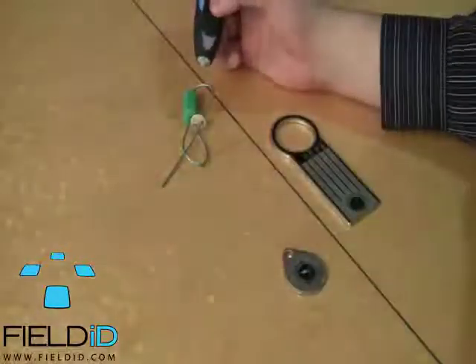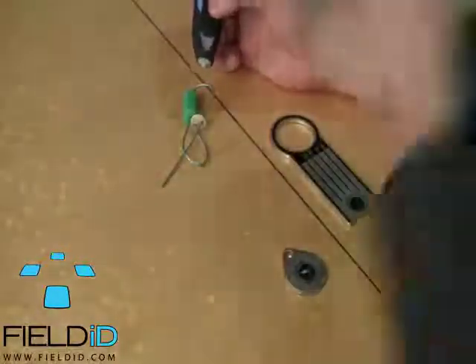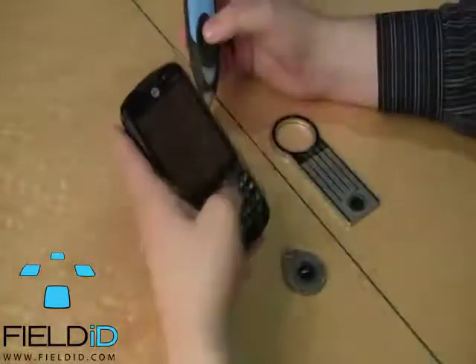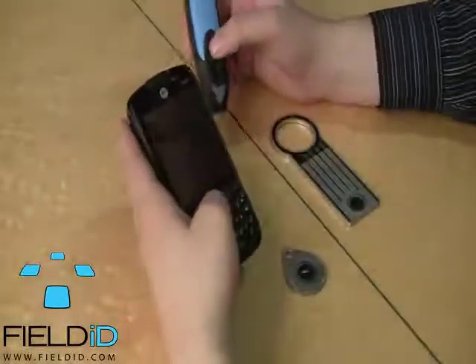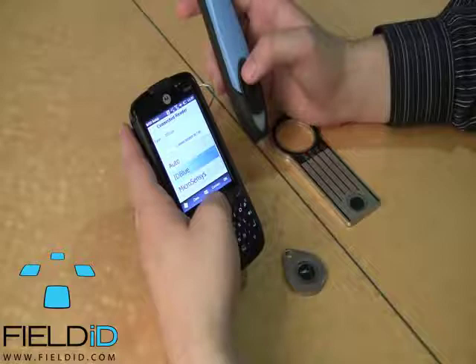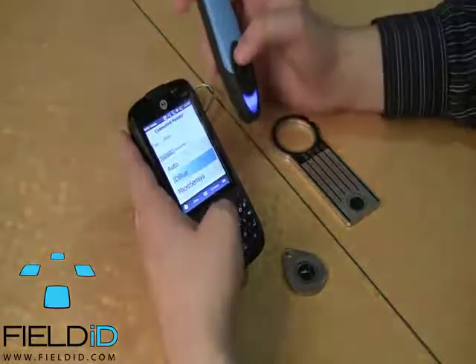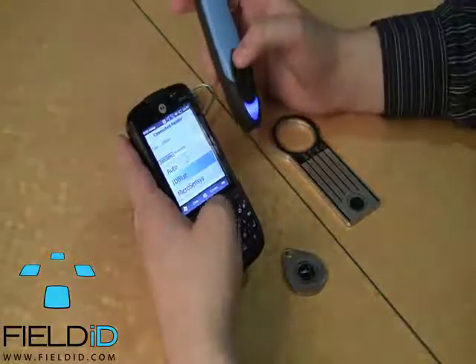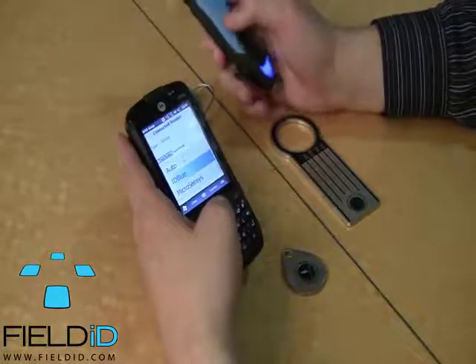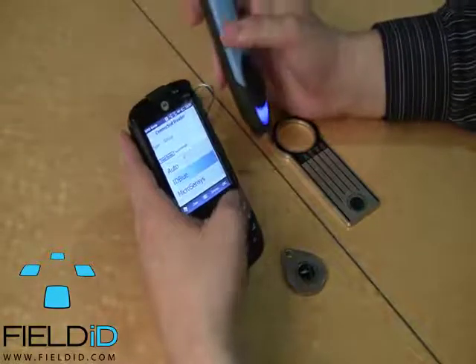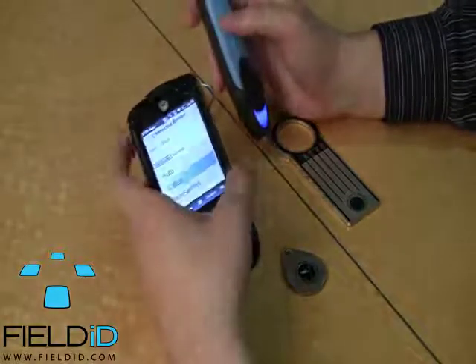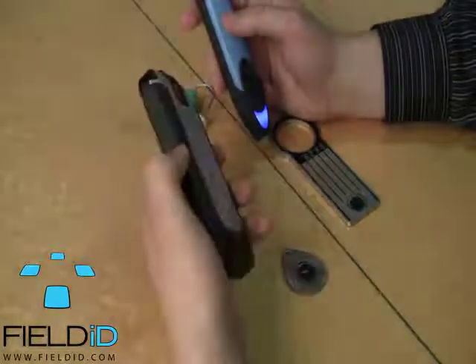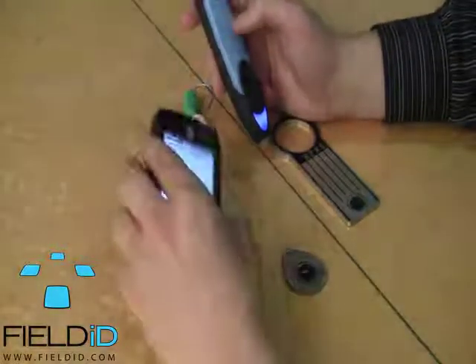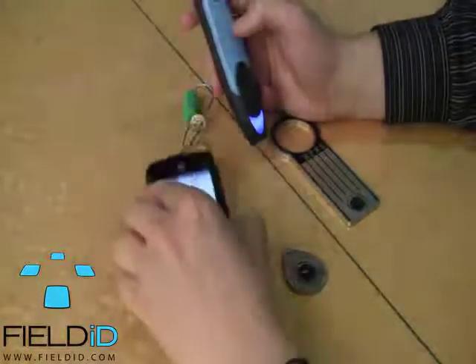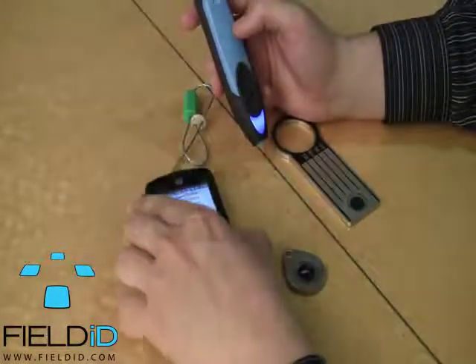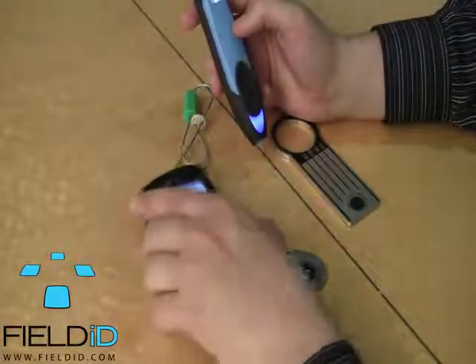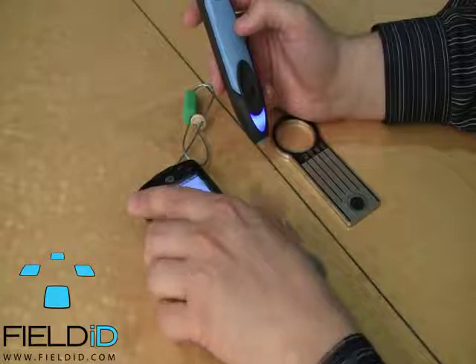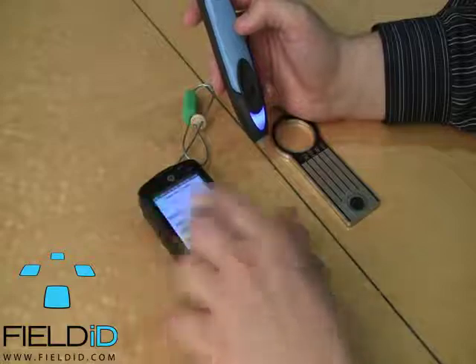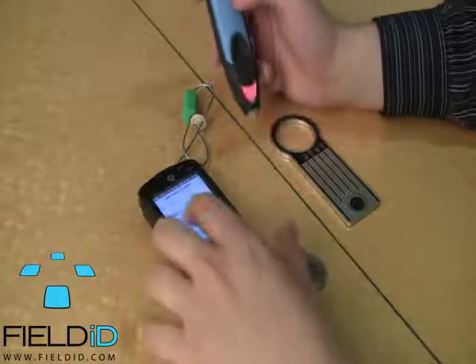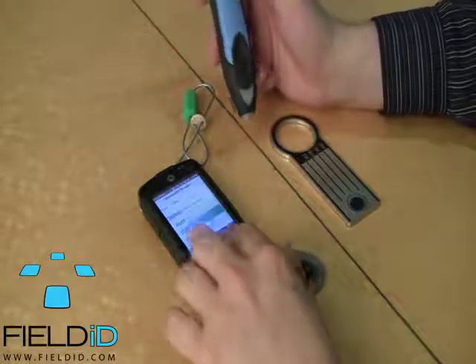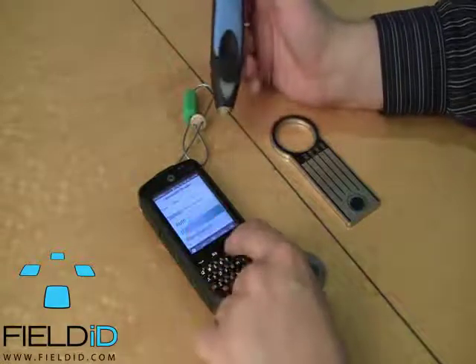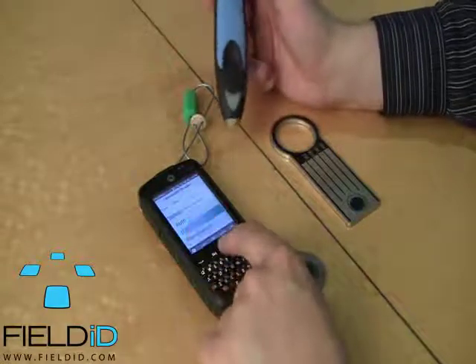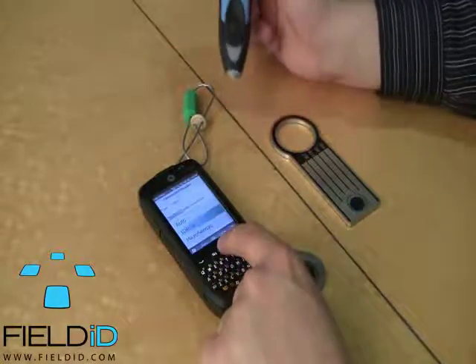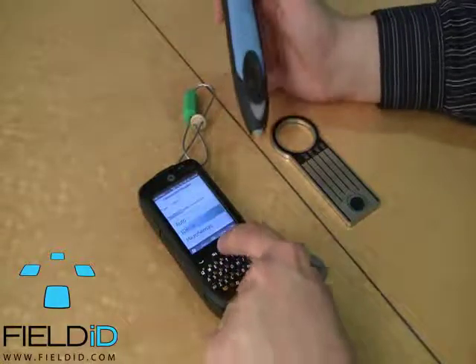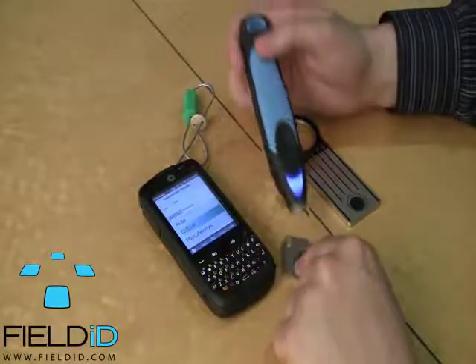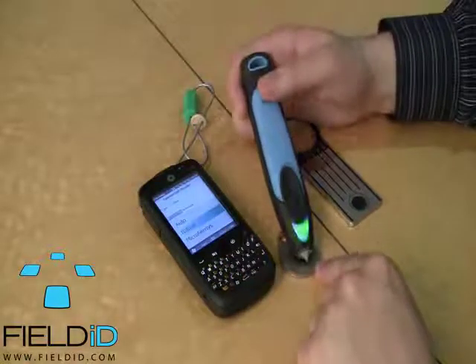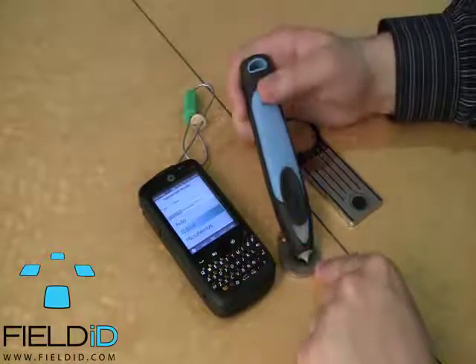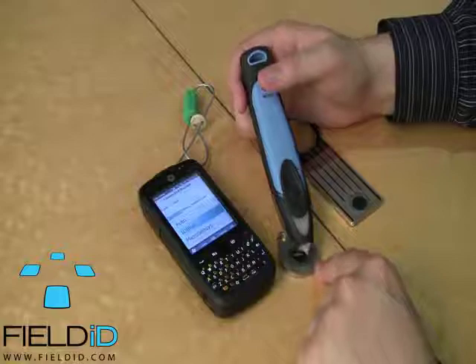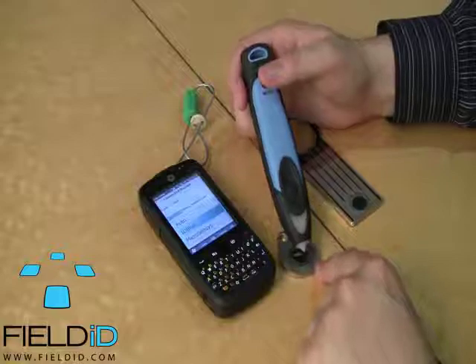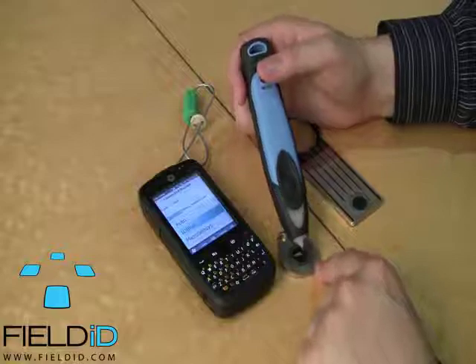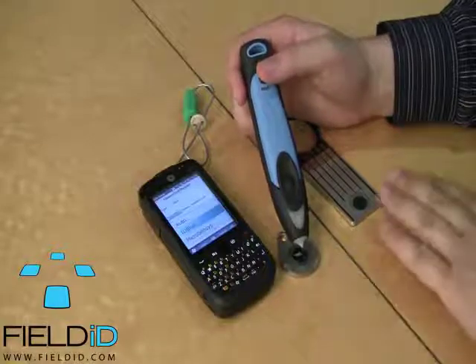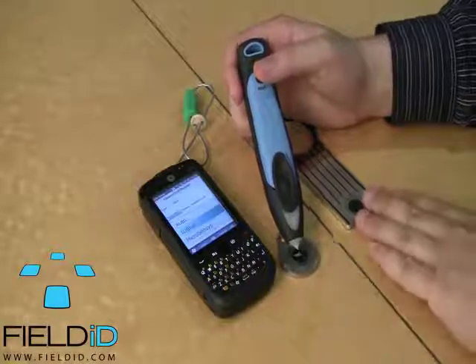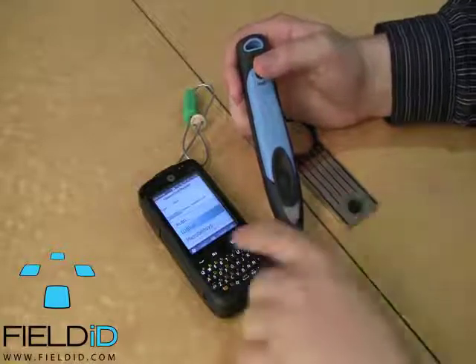I'll just bring in a device here. This is our Motorola ES400 that we have just paired with this device for the time being. I'll just start a test scan. There you go — the RFID number shows up on the device.